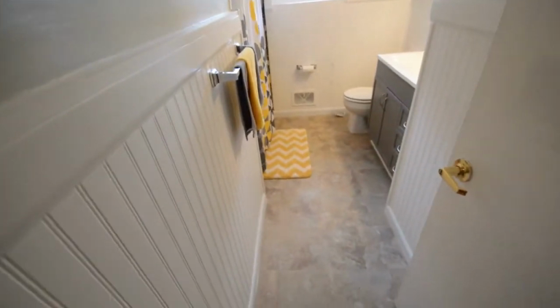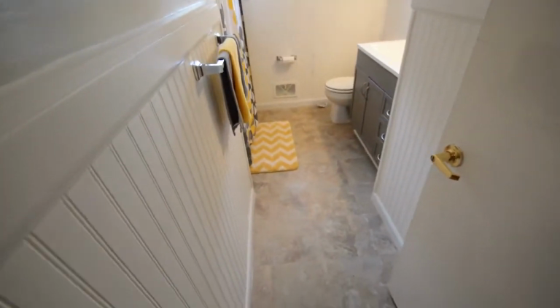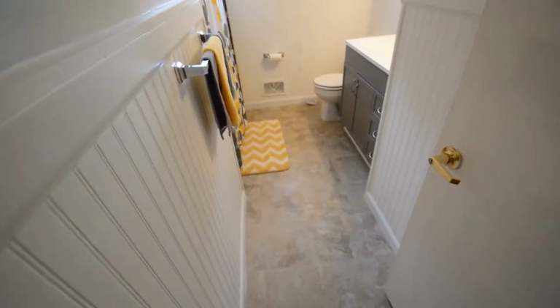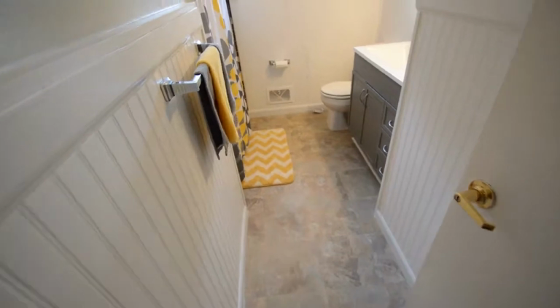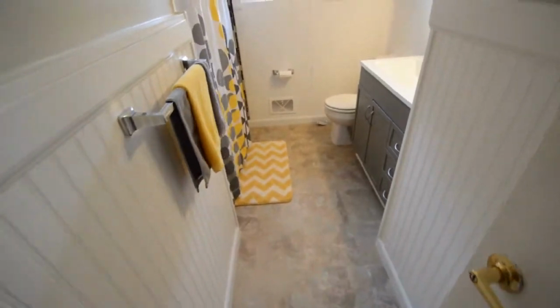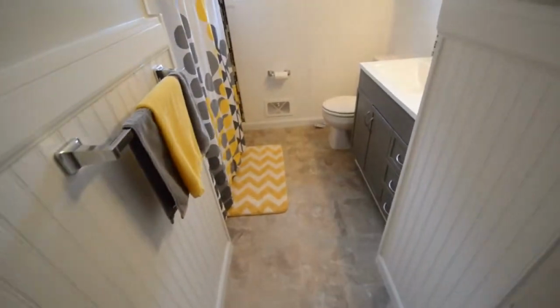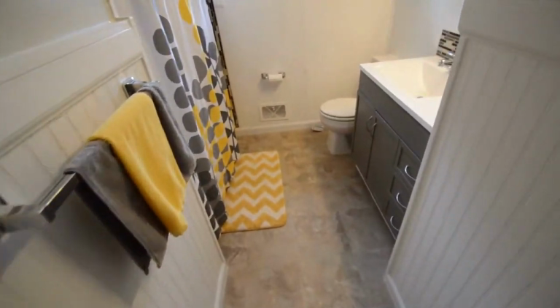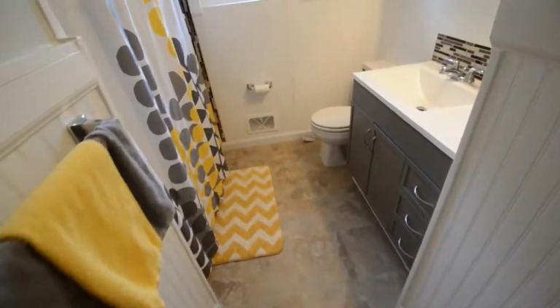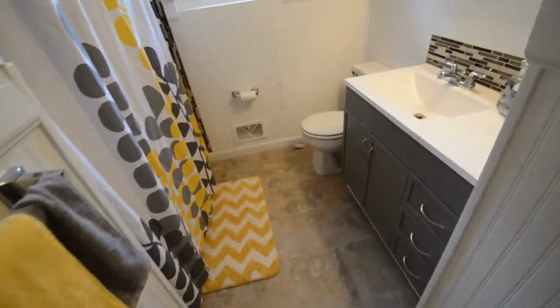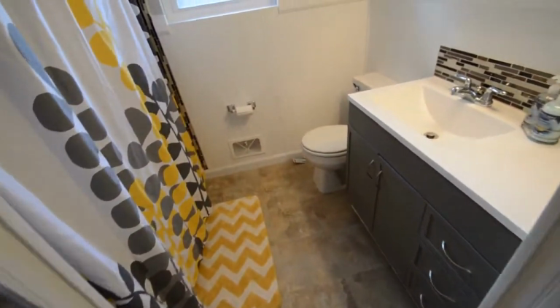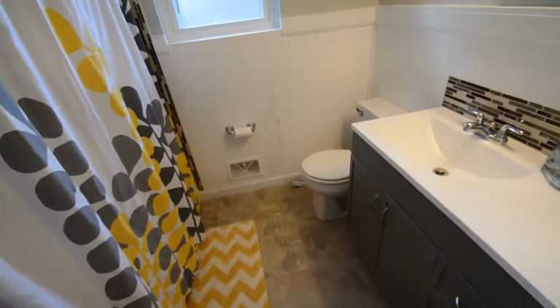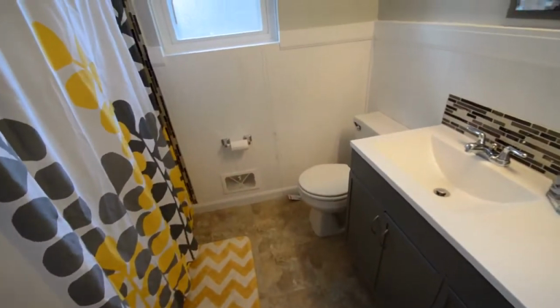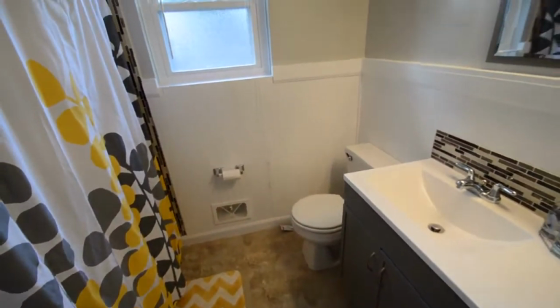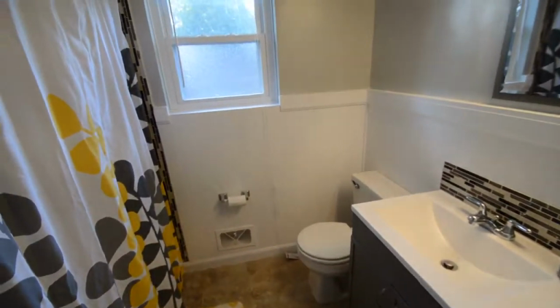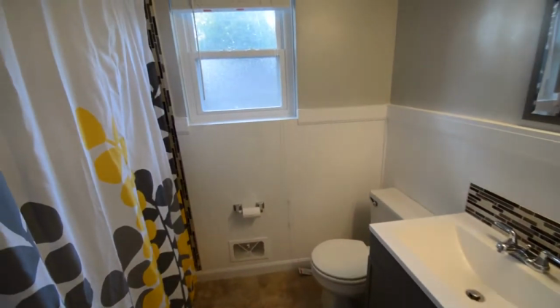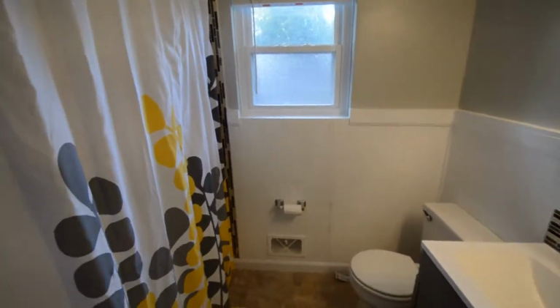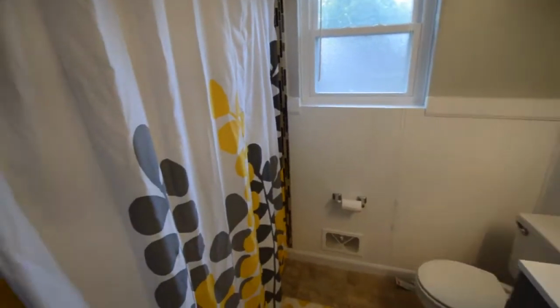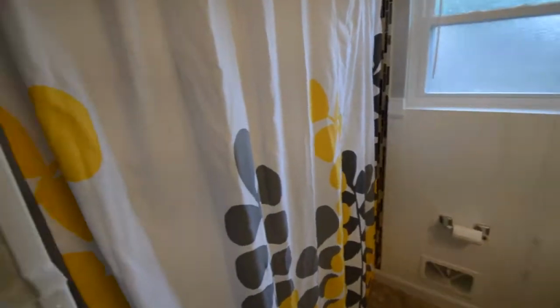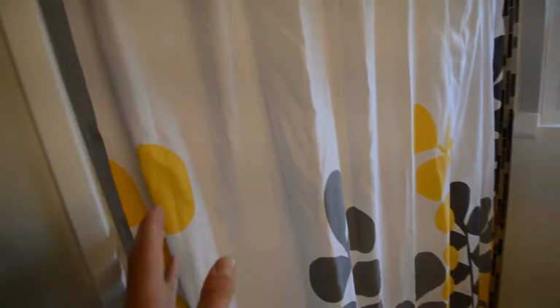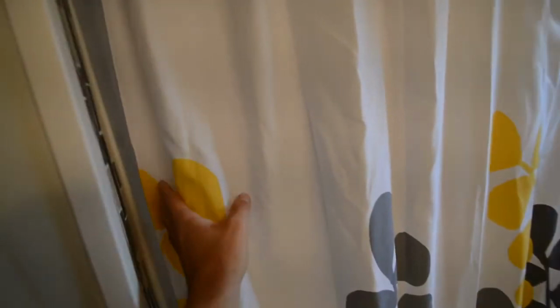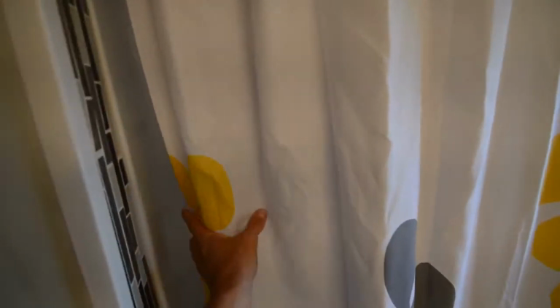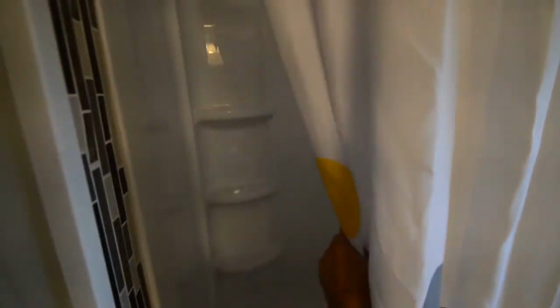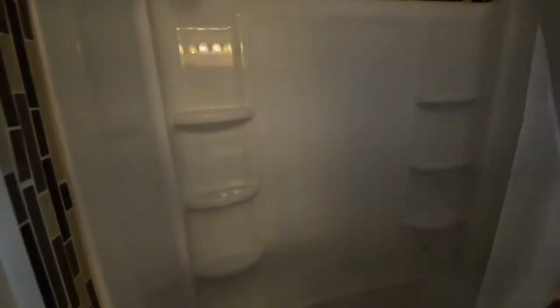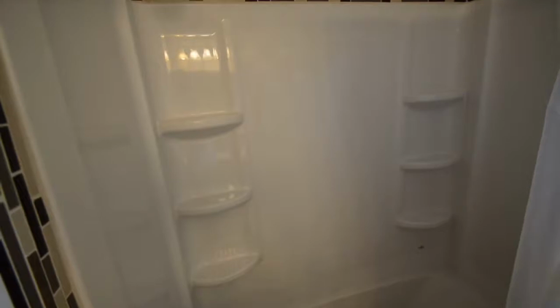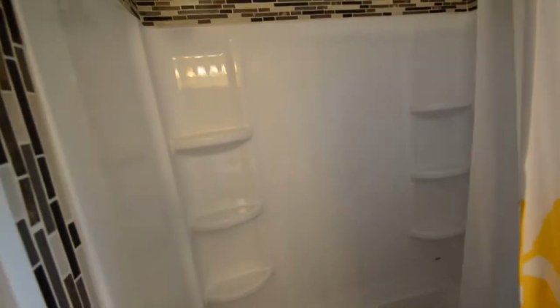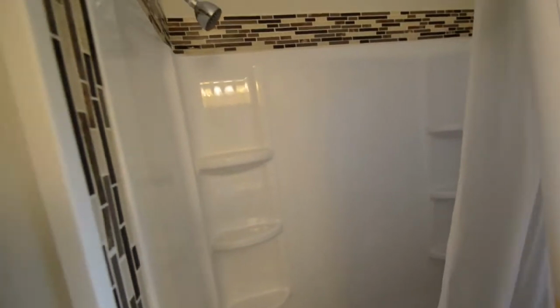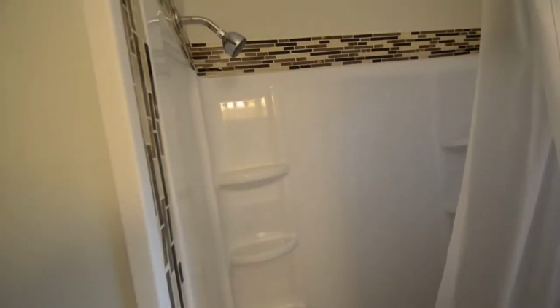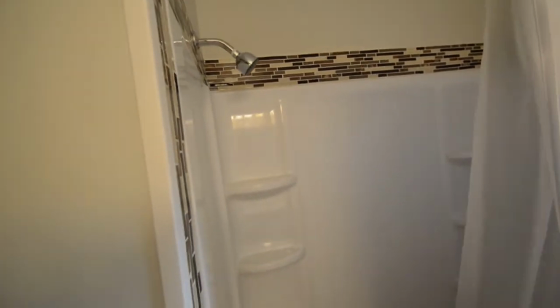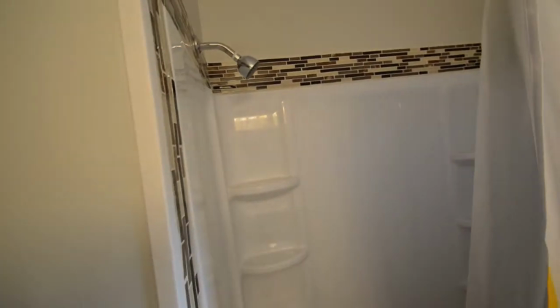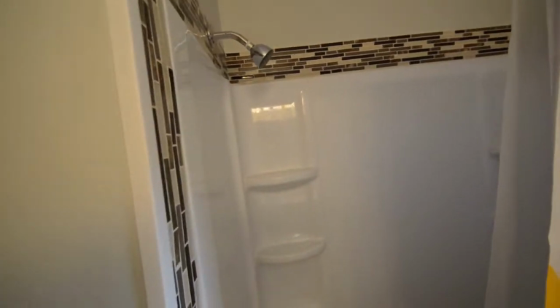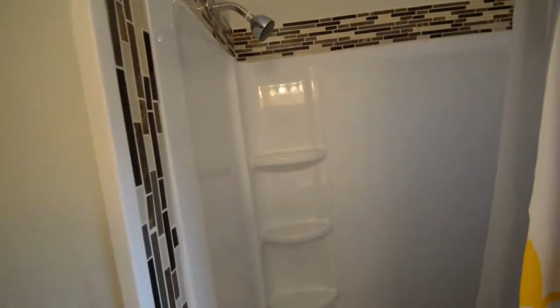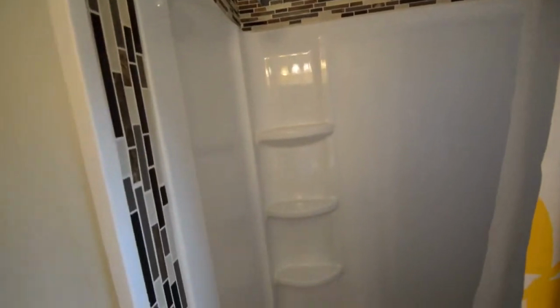Full bathroom, completely updated, newer vanity, bead boarding, and a brand new tub and shower surround.